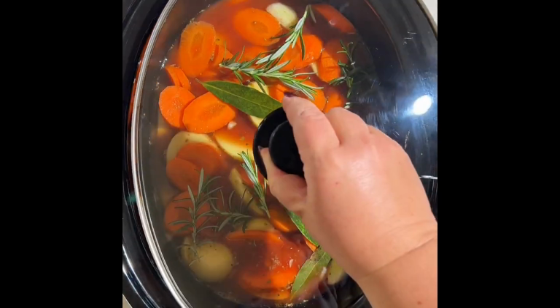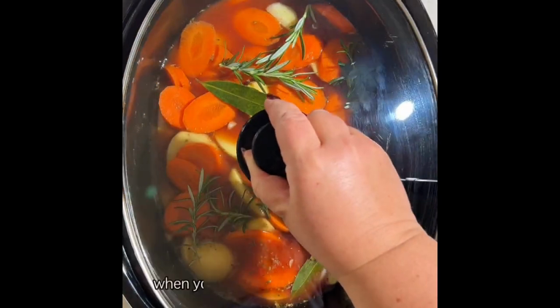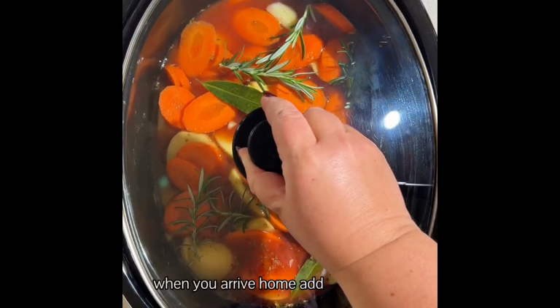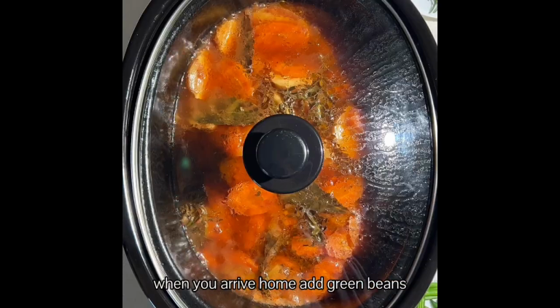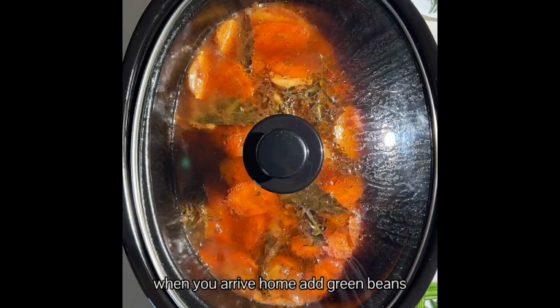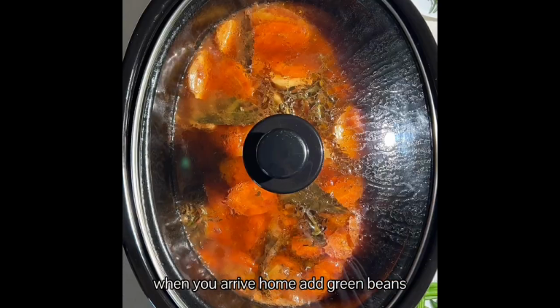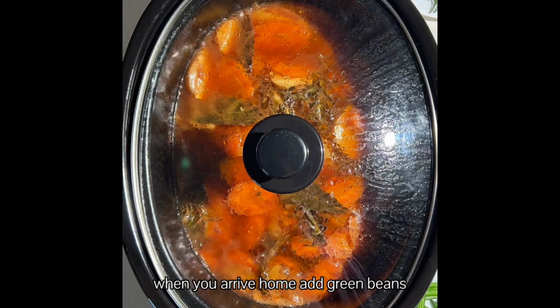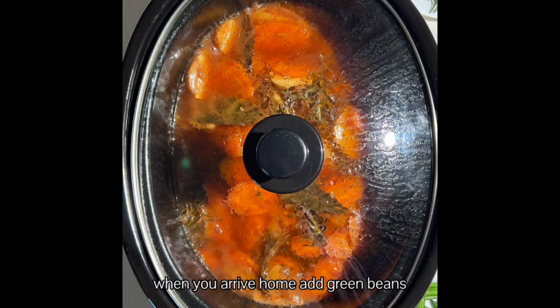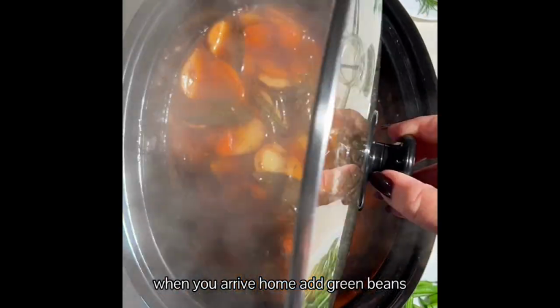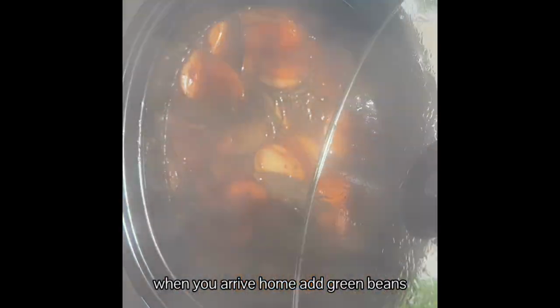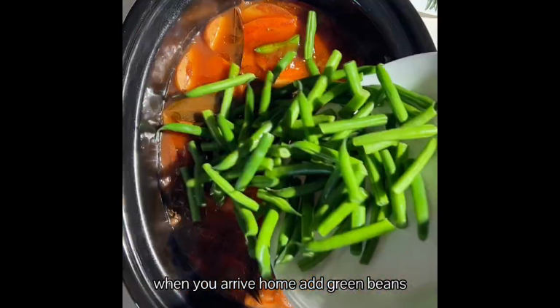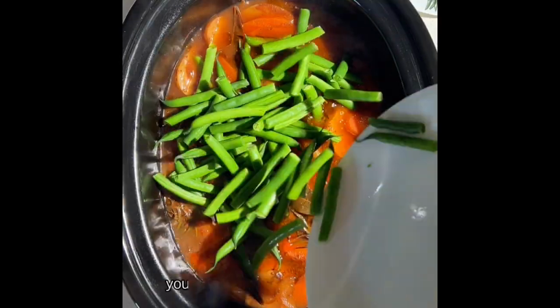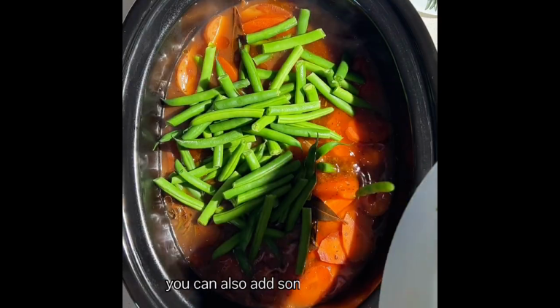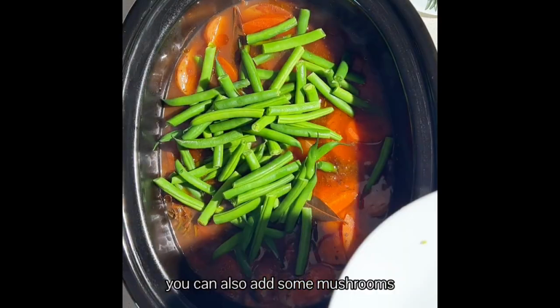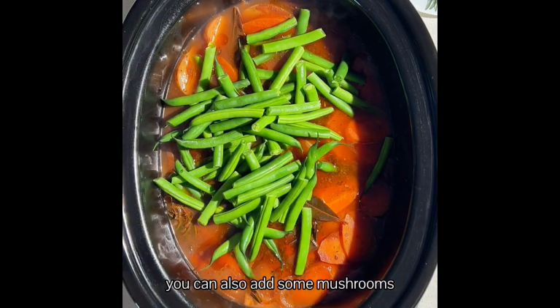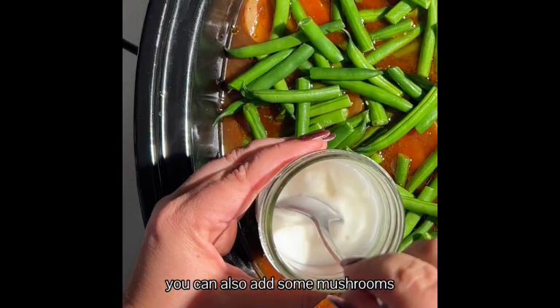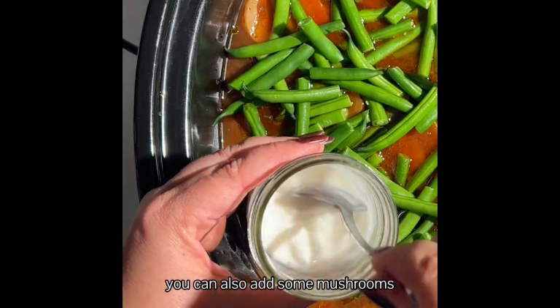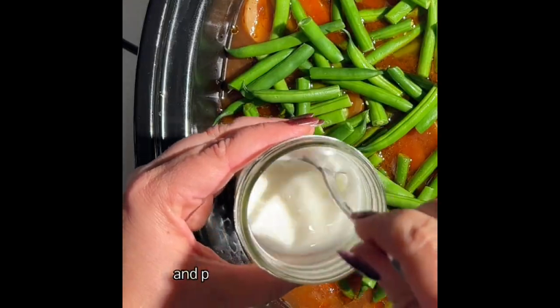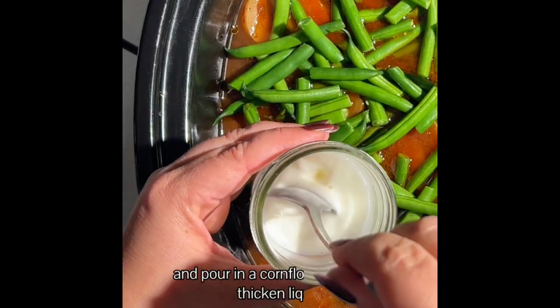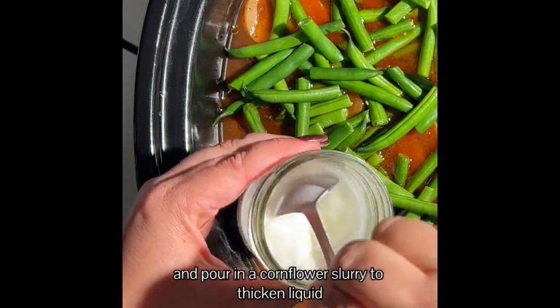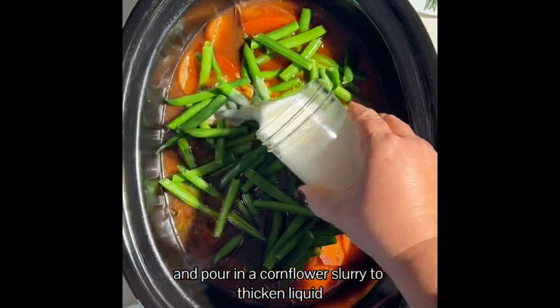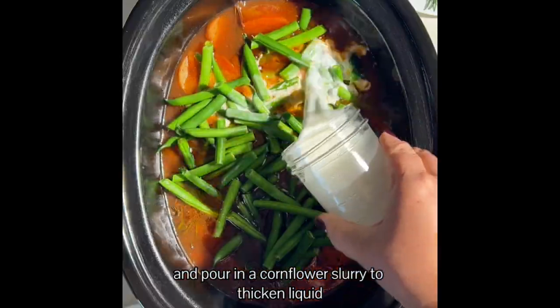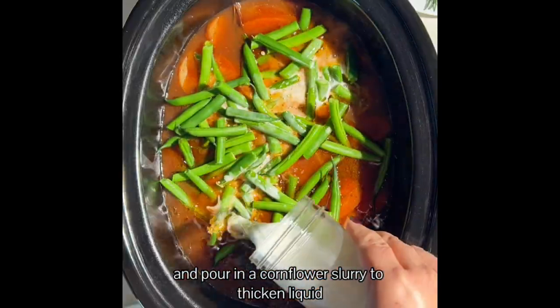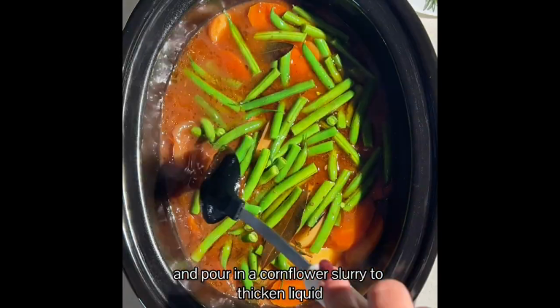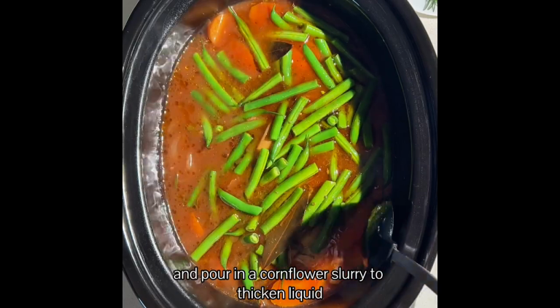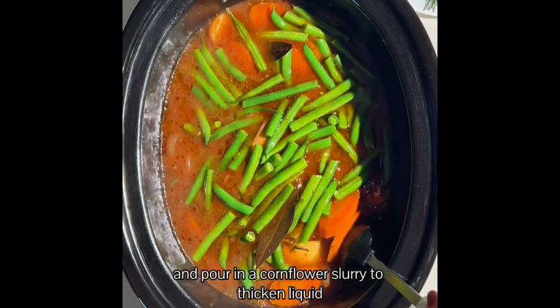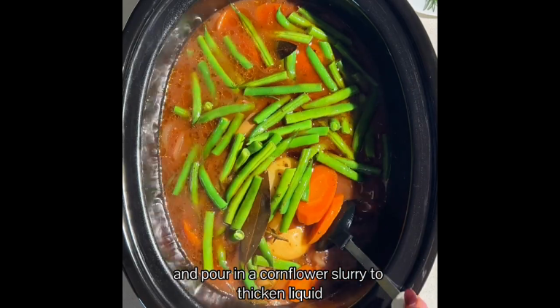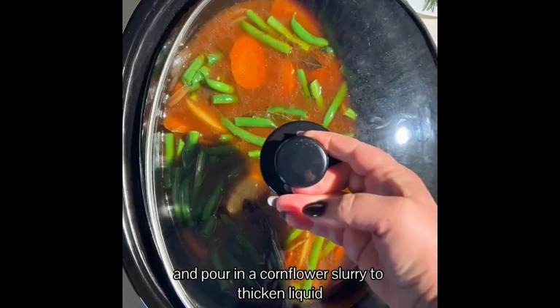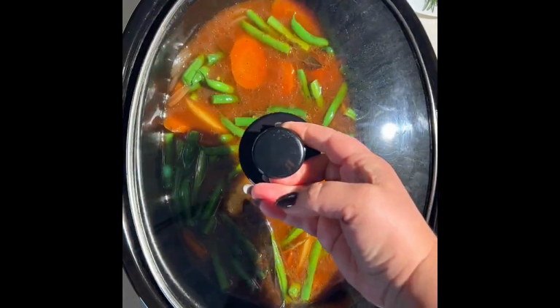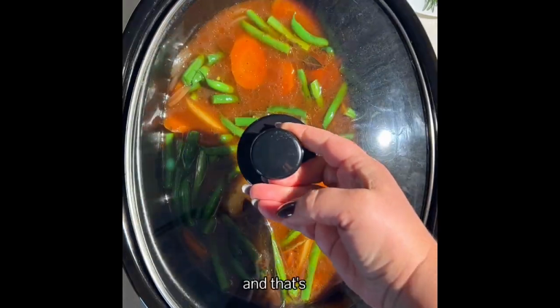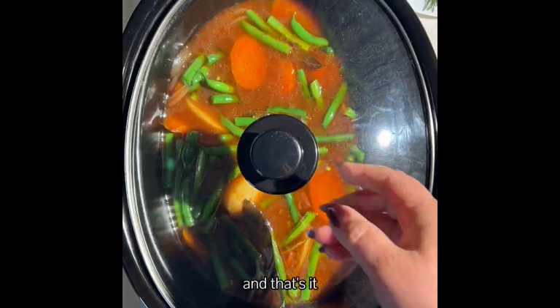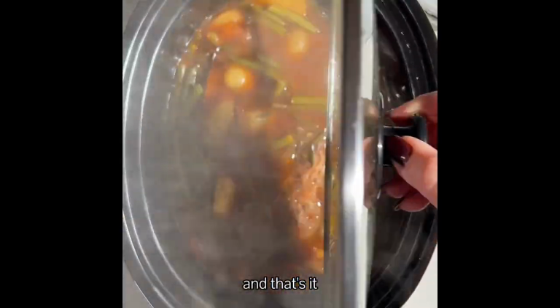When you arrive home, add the green beans. You can also add some mushrooms and pour in a cornflour slurry to thicken the liquid, and that's it.